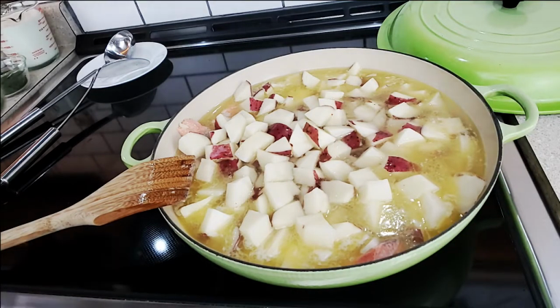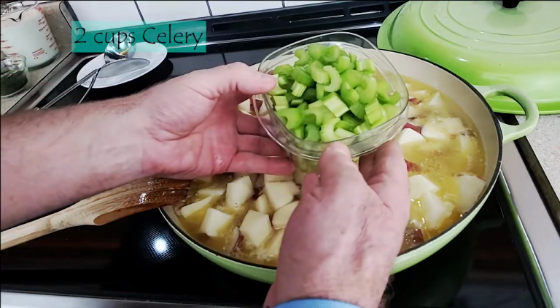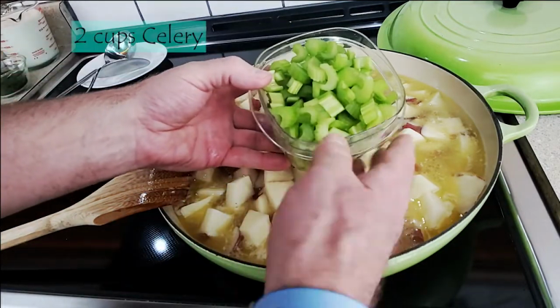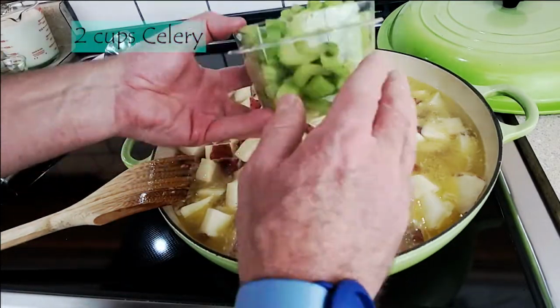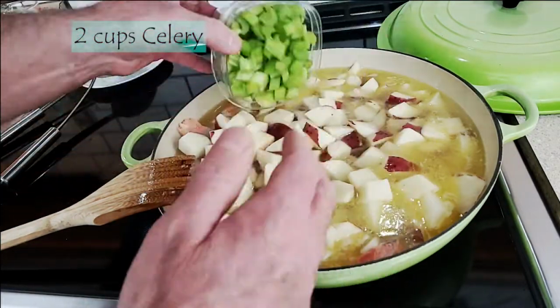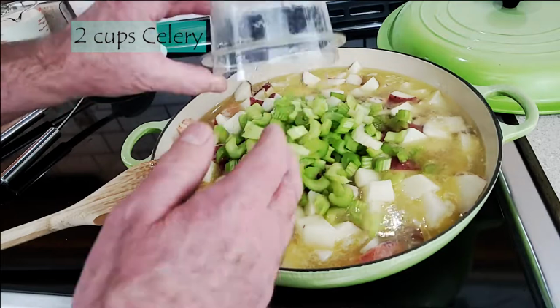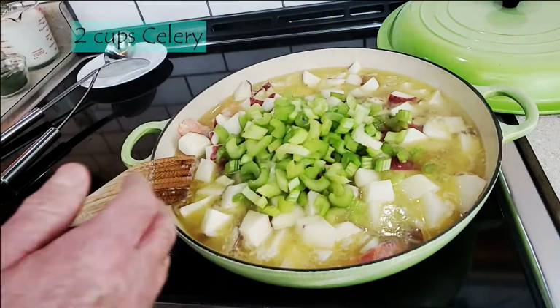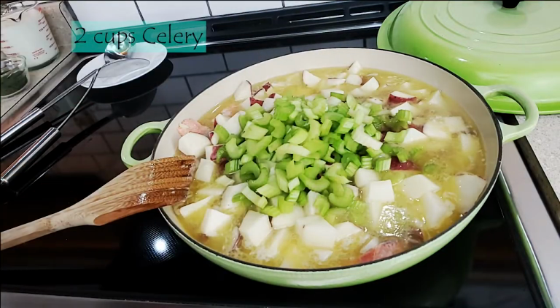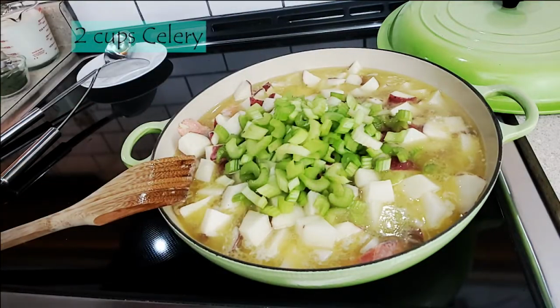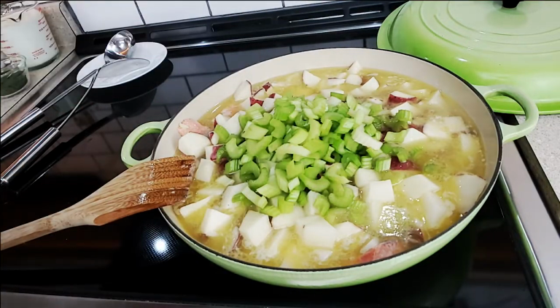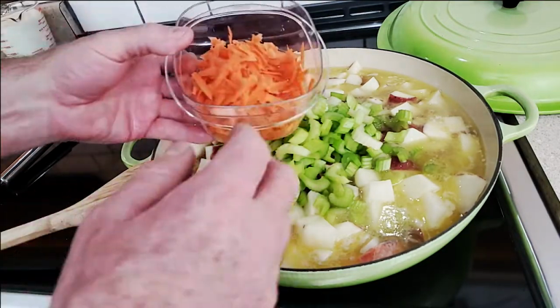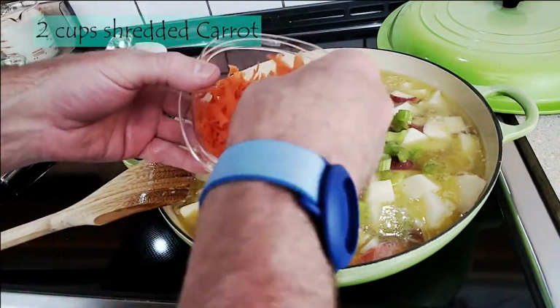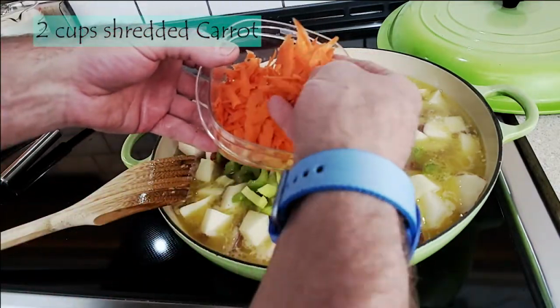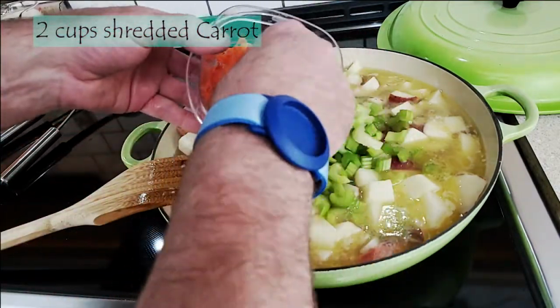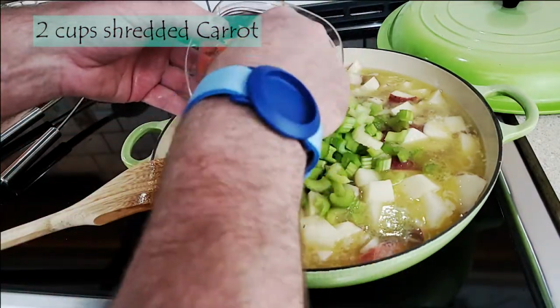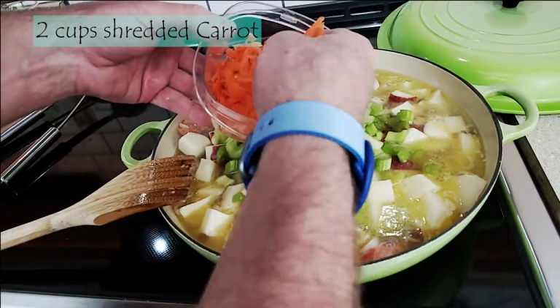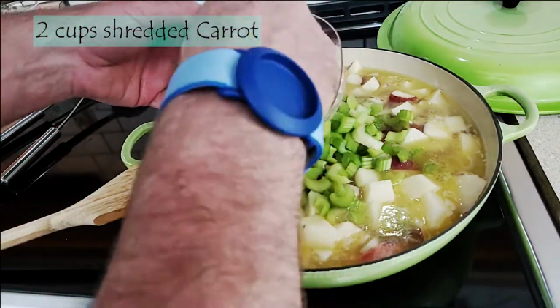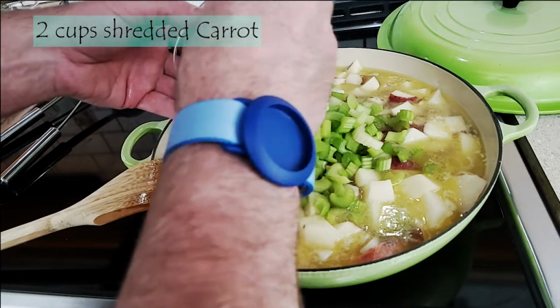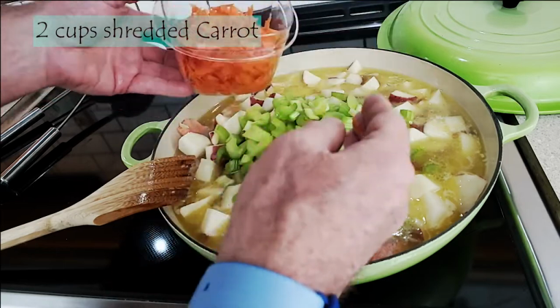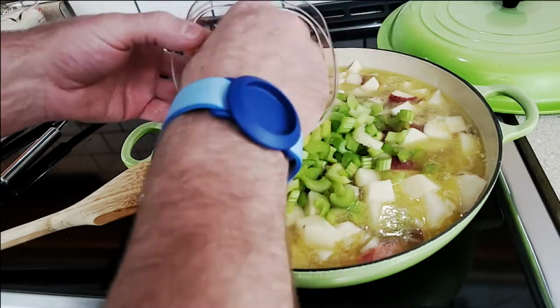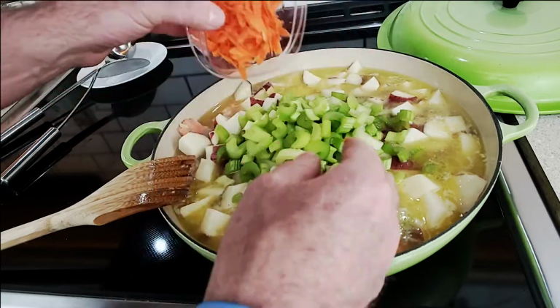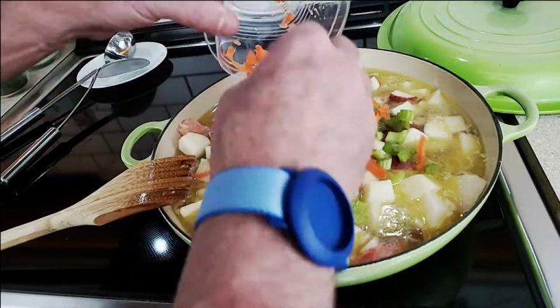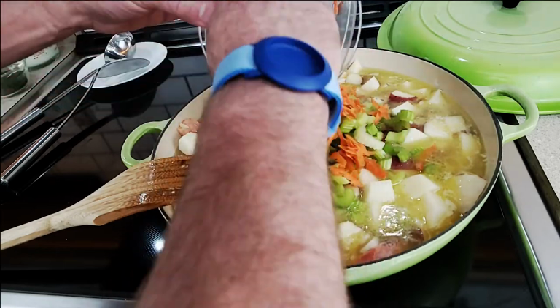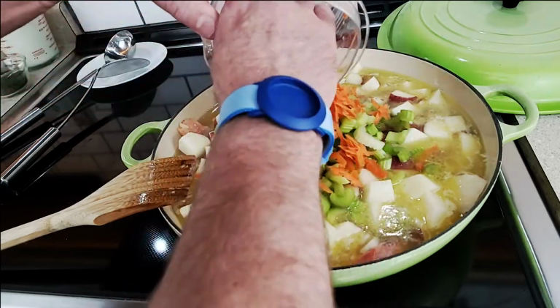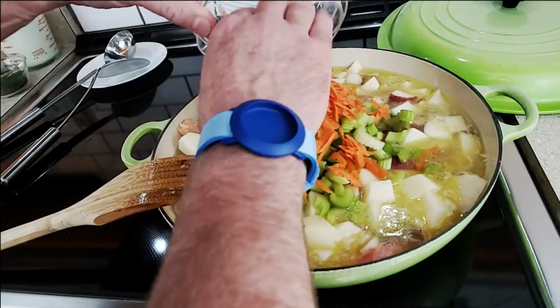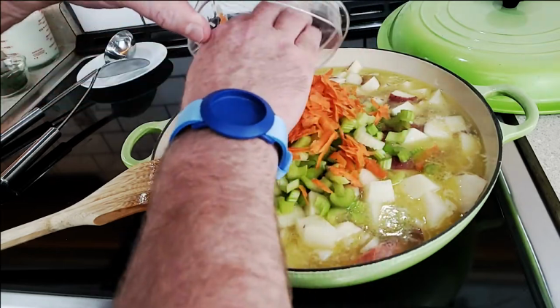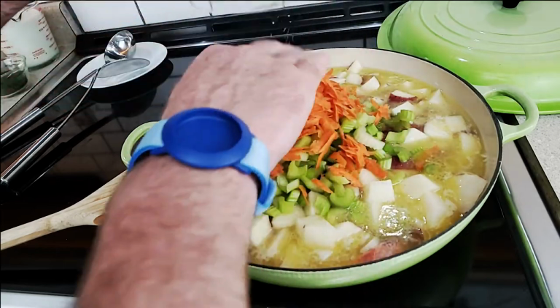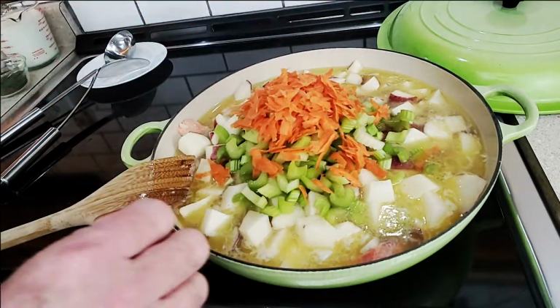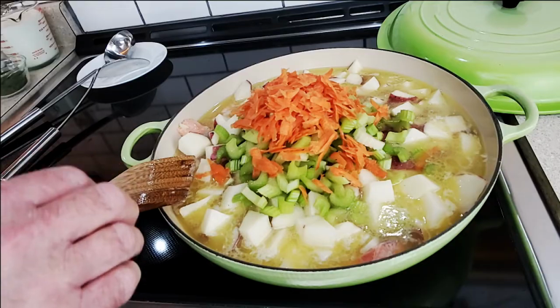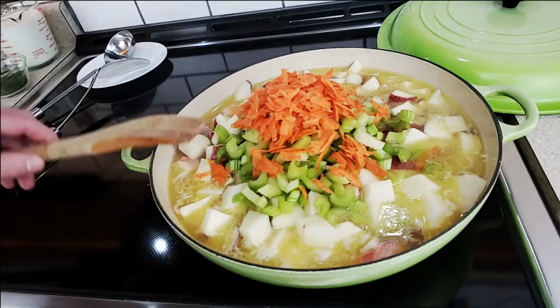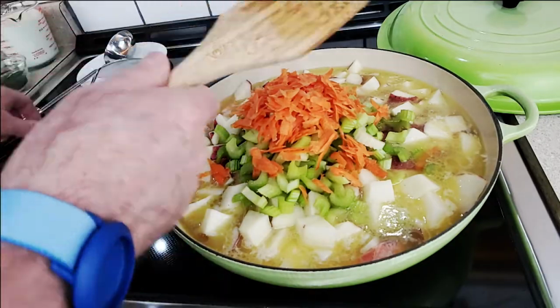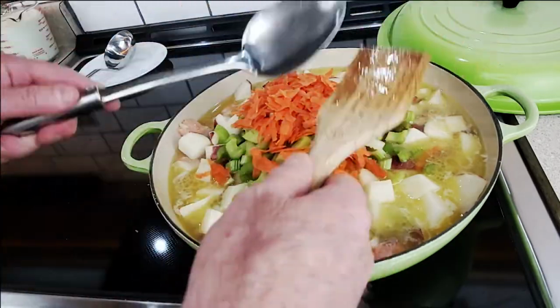Let's go ahead and add in two cups of celery, cleaned and sliced. Next, we'll come in with two cups of shredded carrots. I'm going to get all that in there, spread it out, and mix it in.